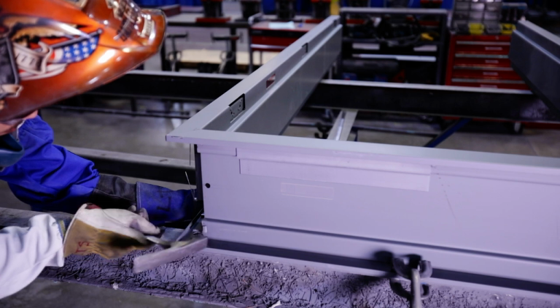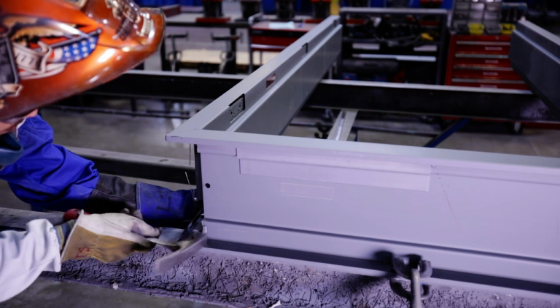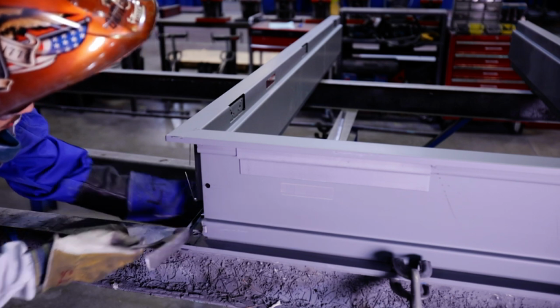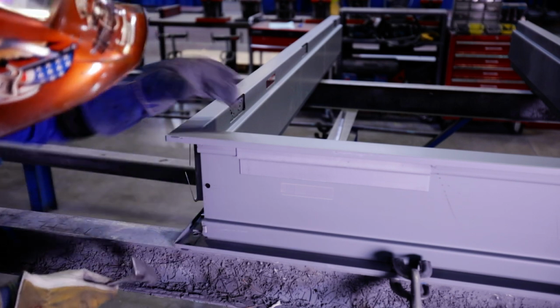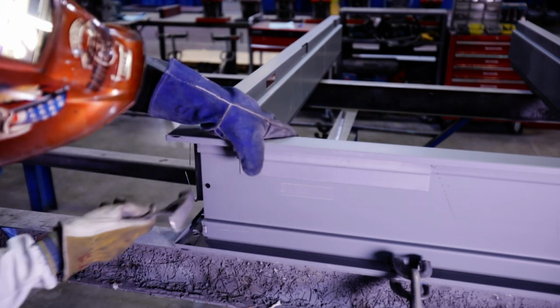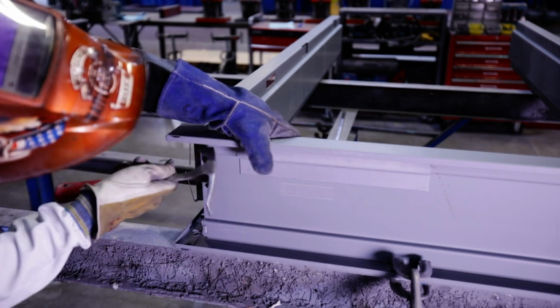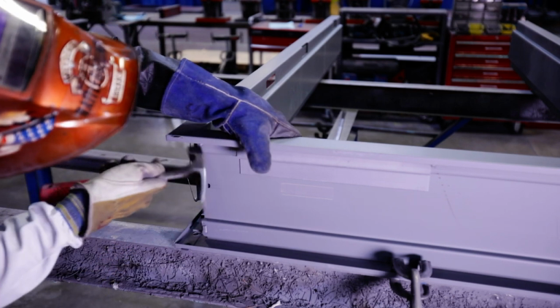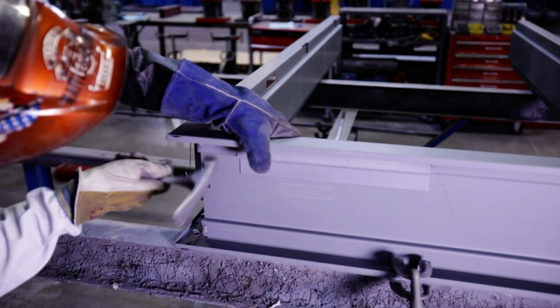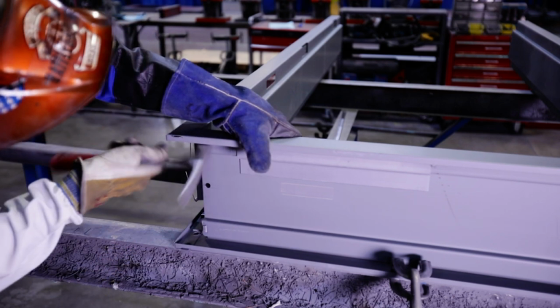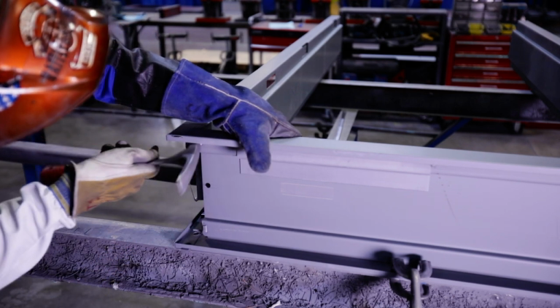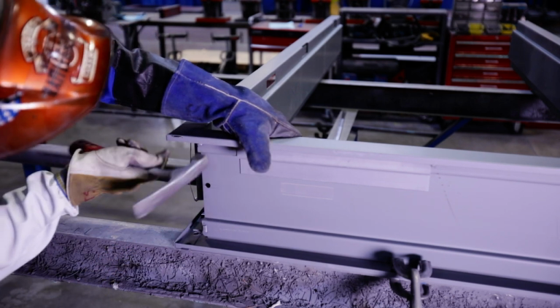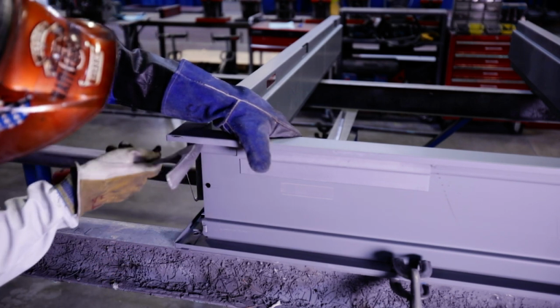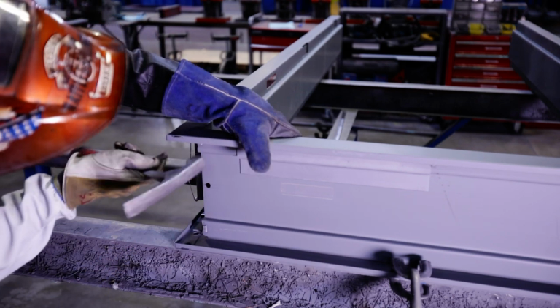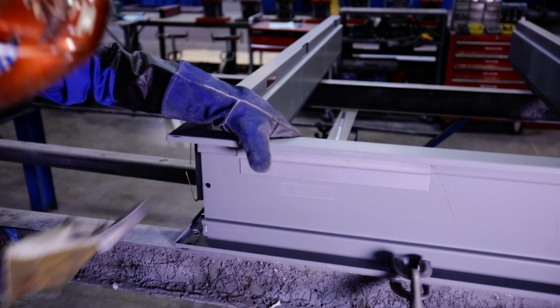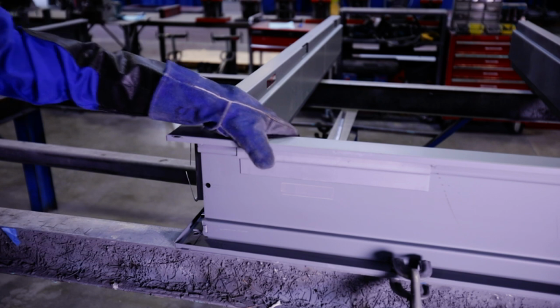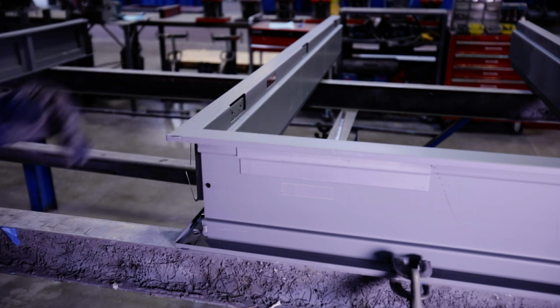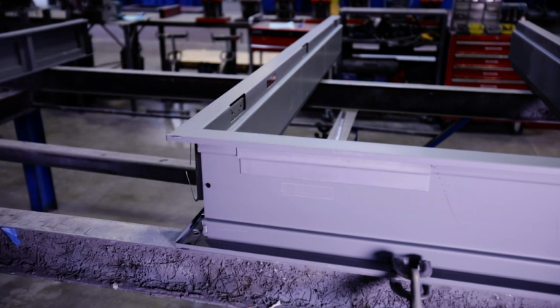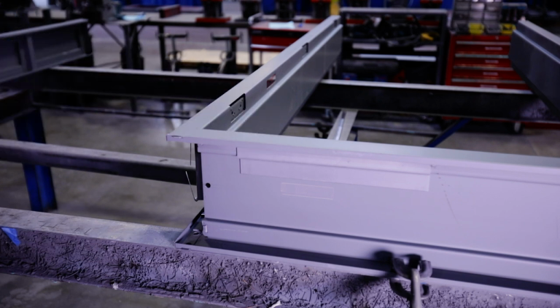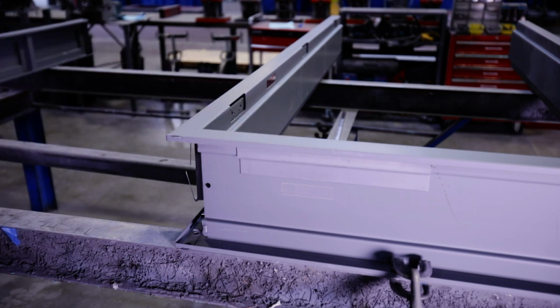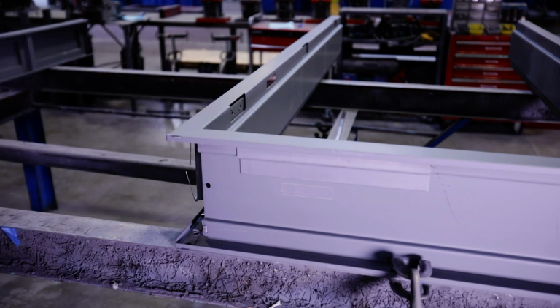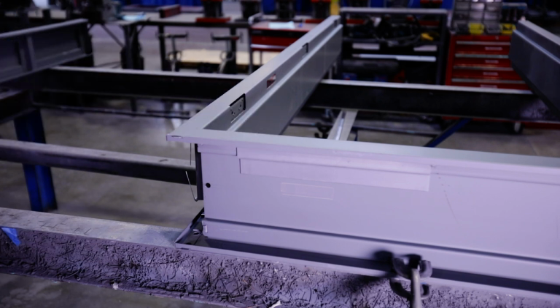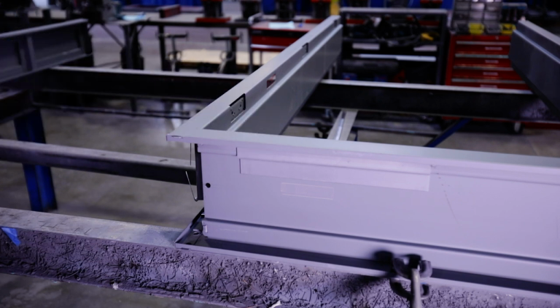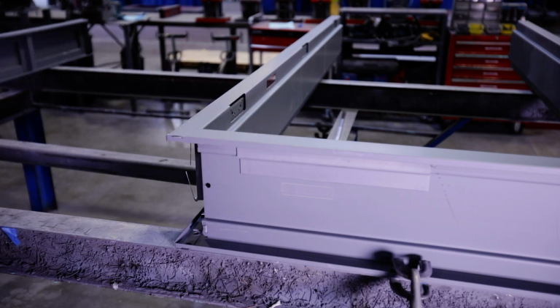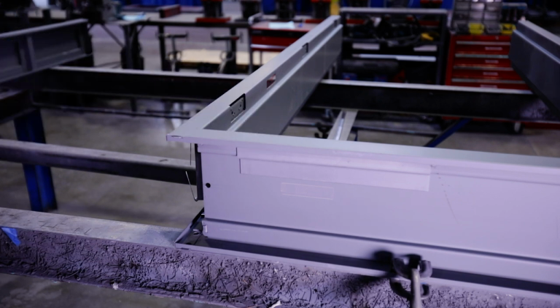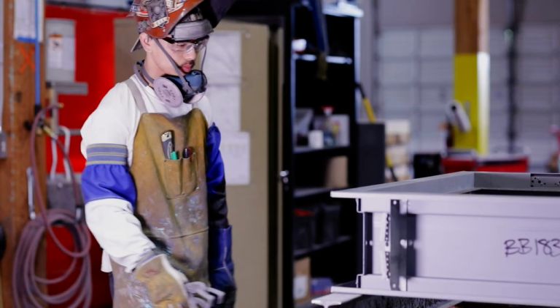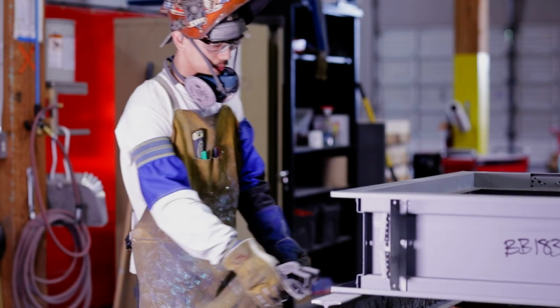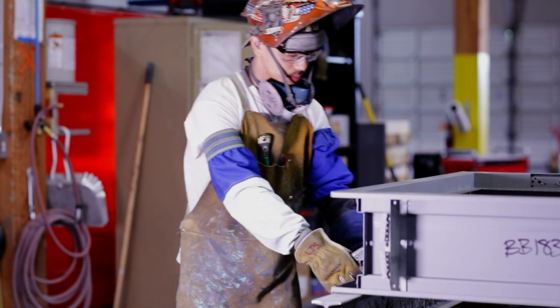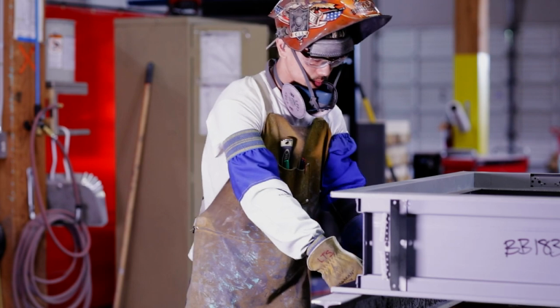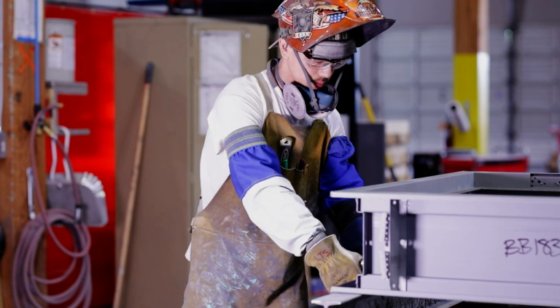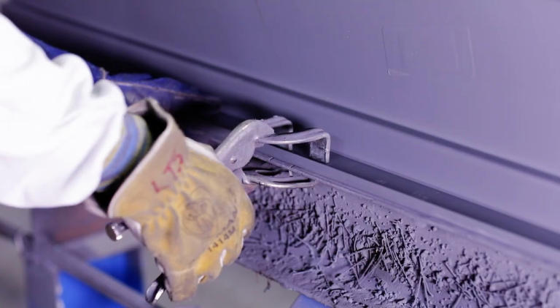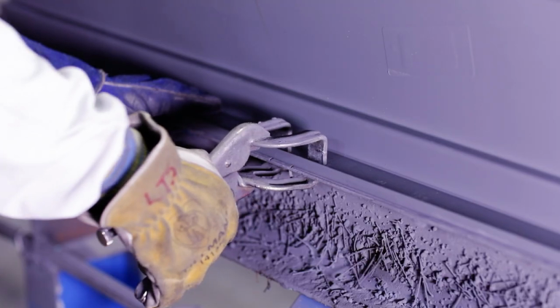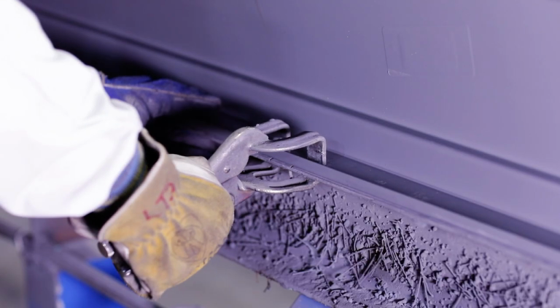Follow the manufacturer's instructions to determine which direction to bend the tabs — this is critical to ensure the proper door opening width. Clamp the frame to the table for stability.